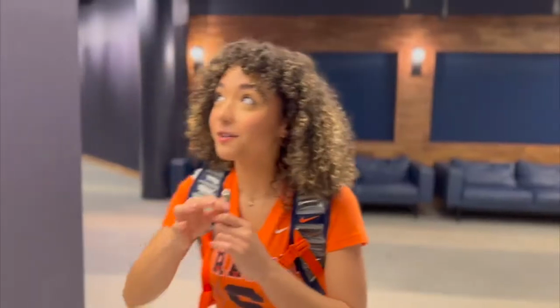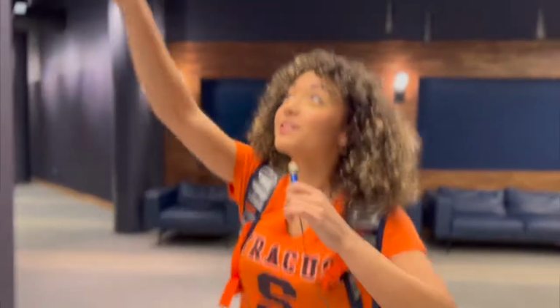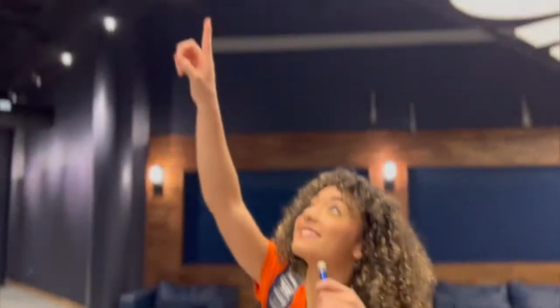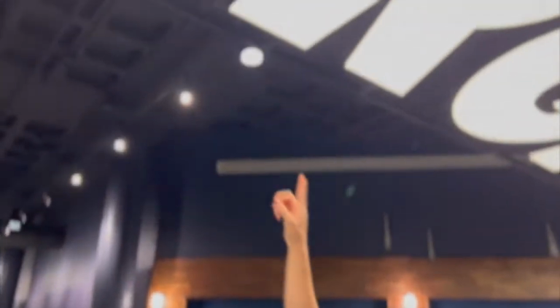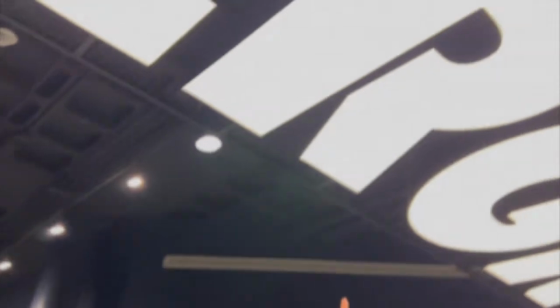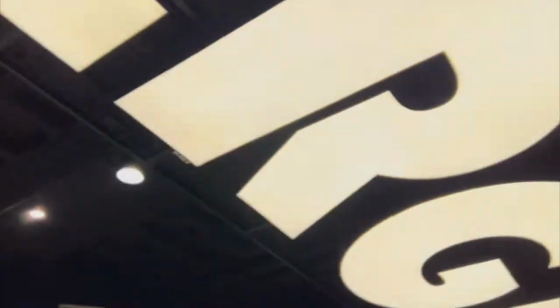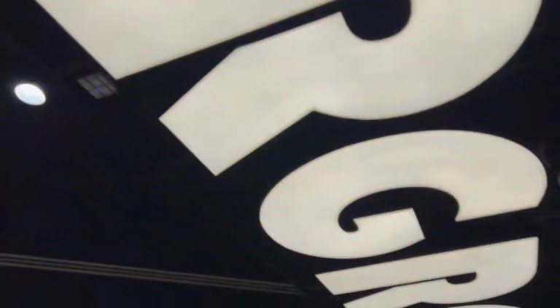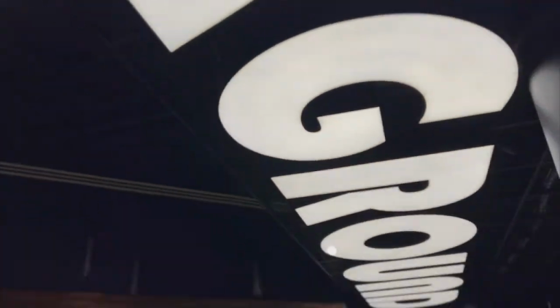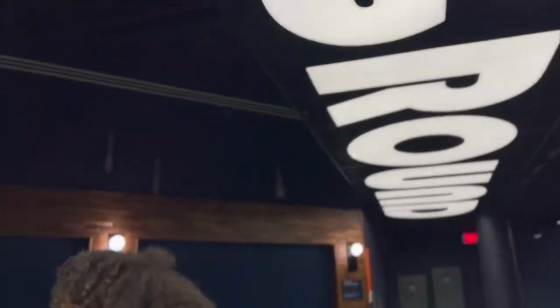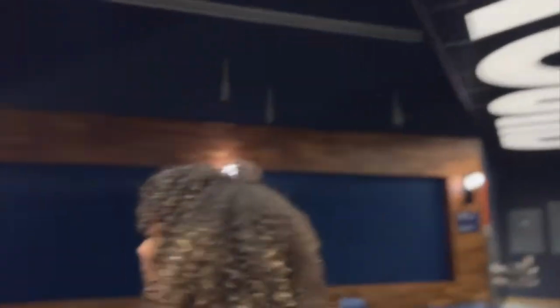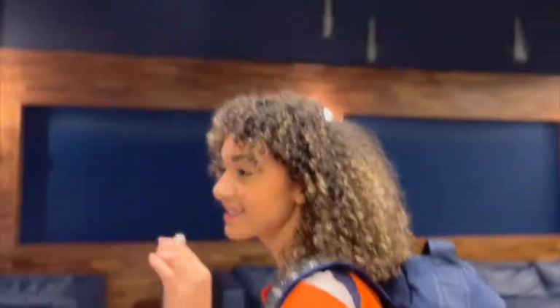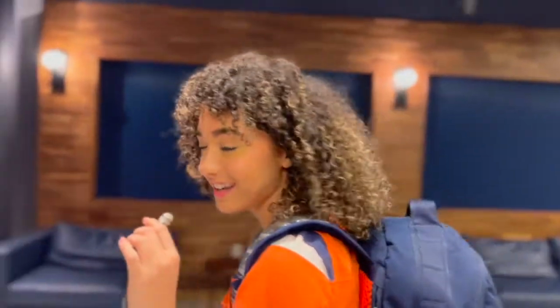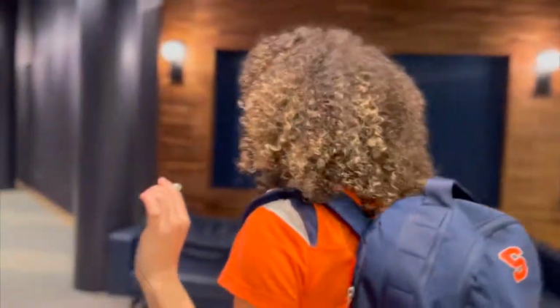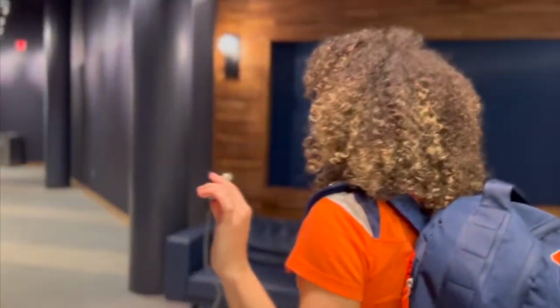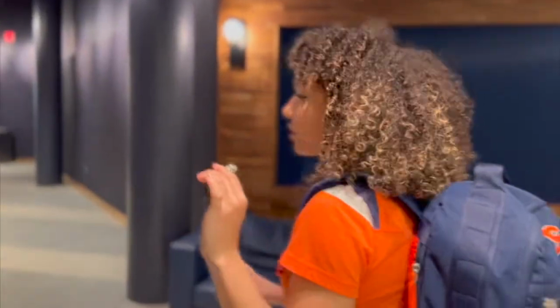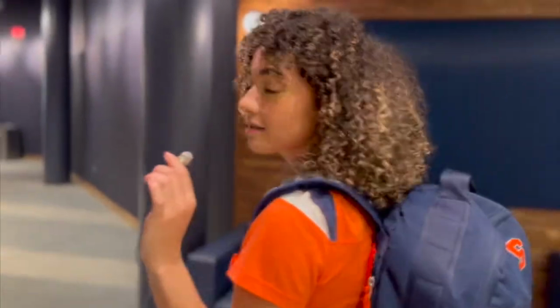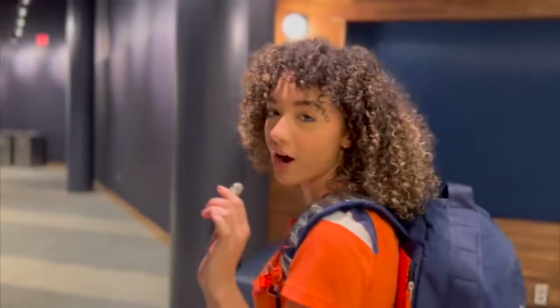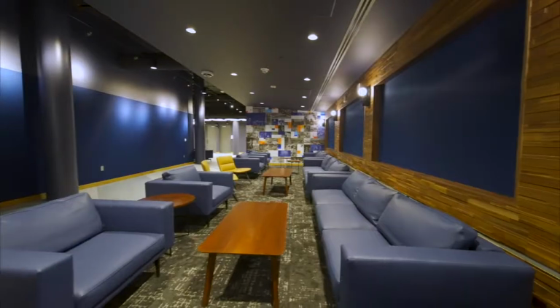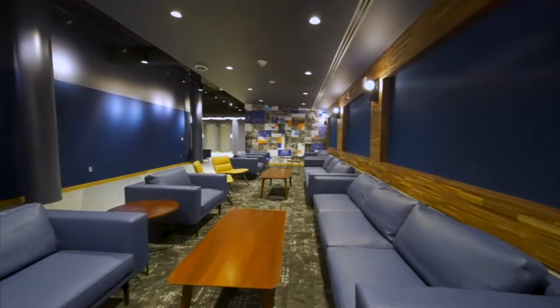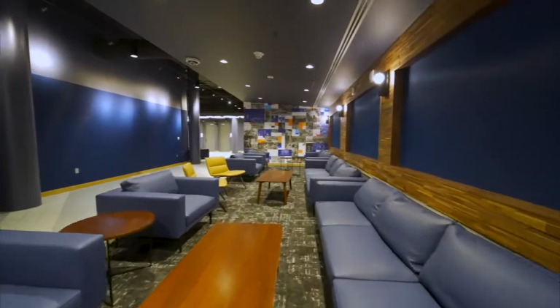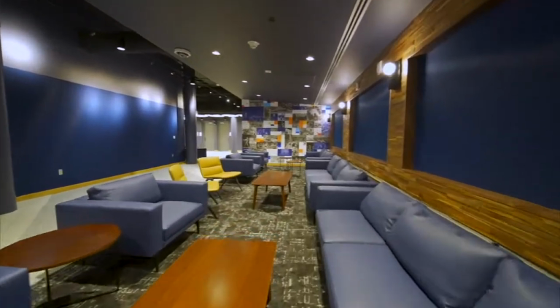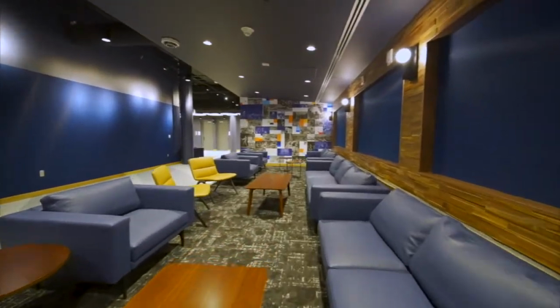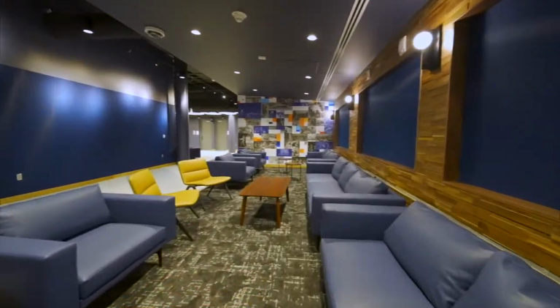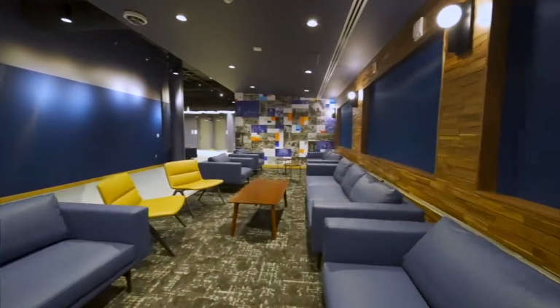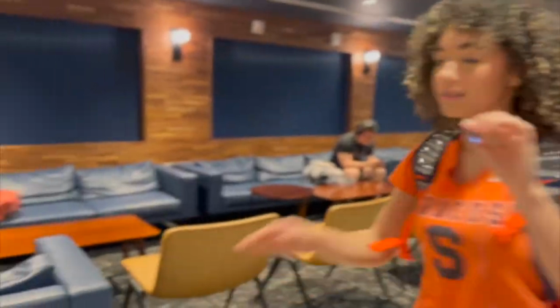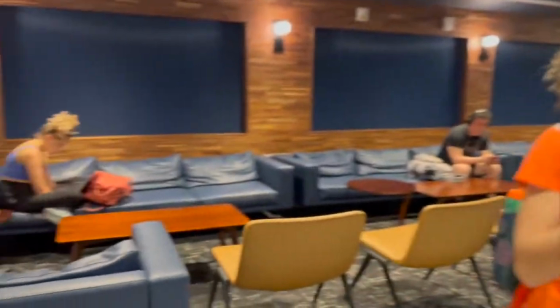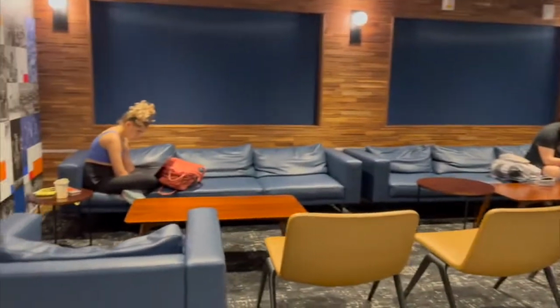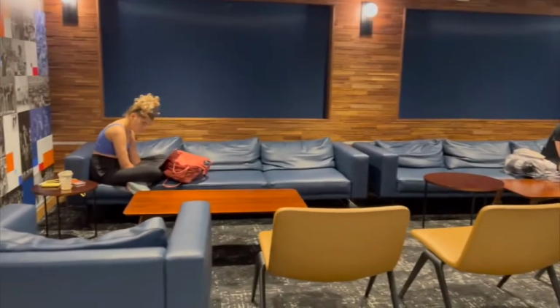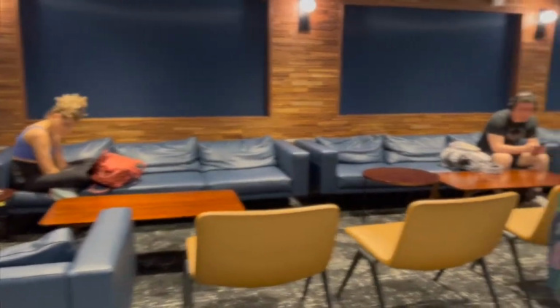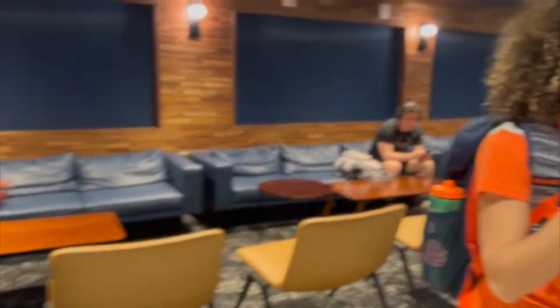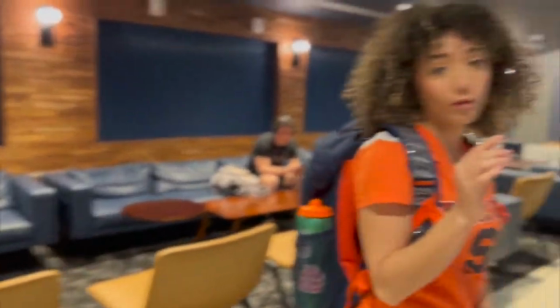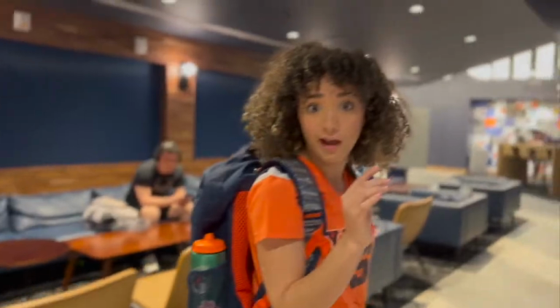Look how cool this looks up here. This is underground. This is where I study. It's like a very relaxing lounge. We got here a few couches and chairs to study in groups or with your friends.